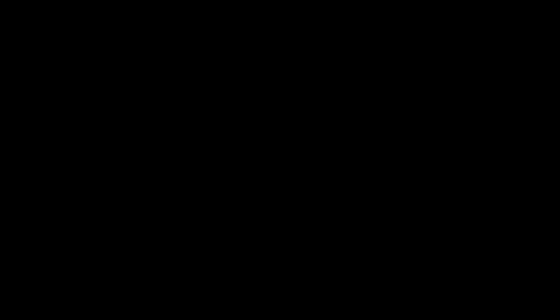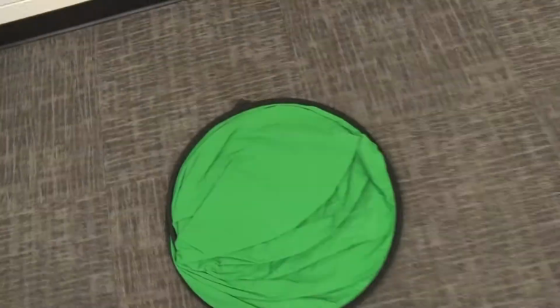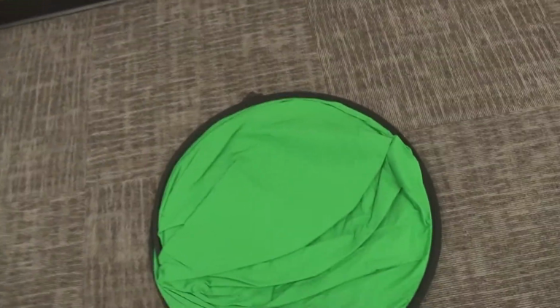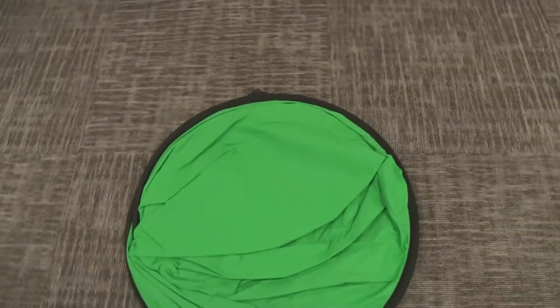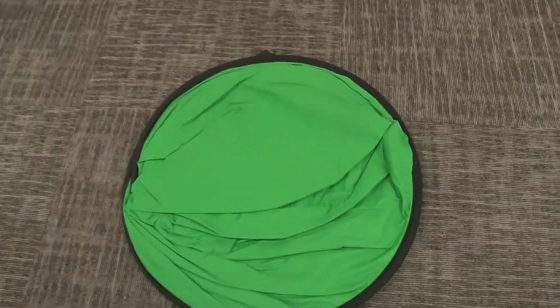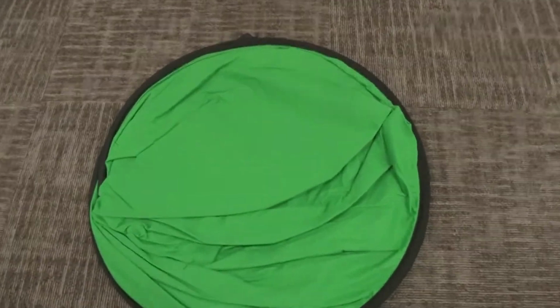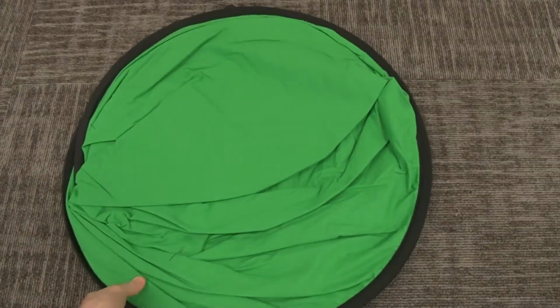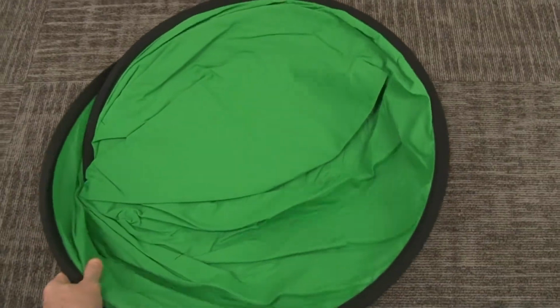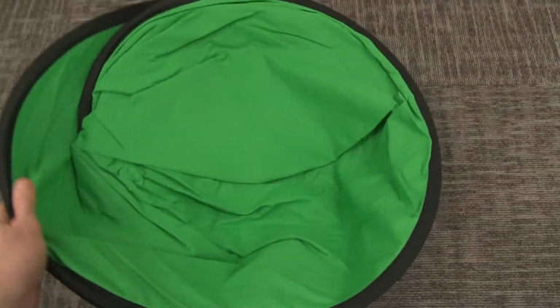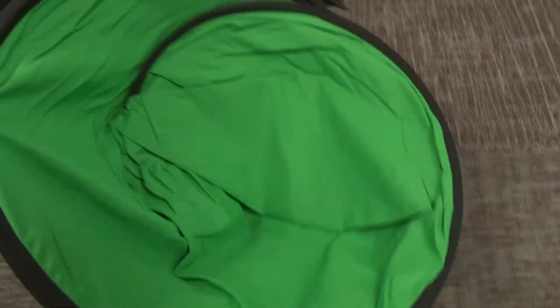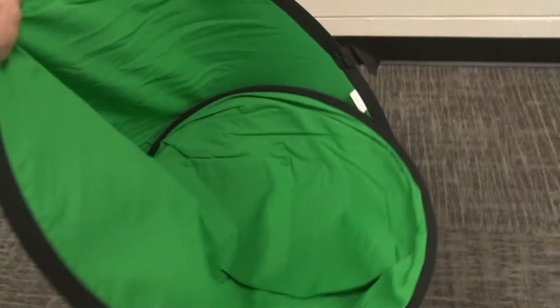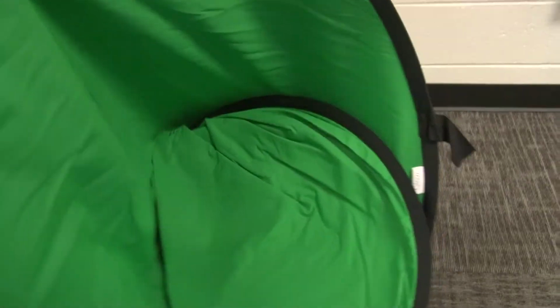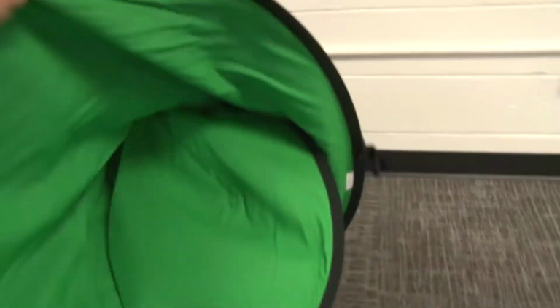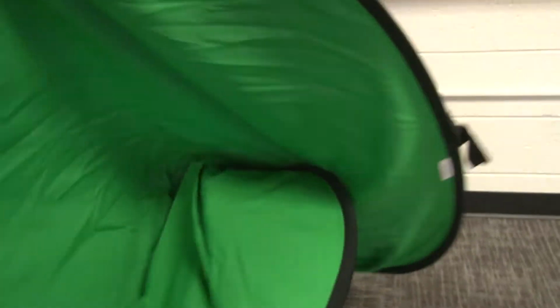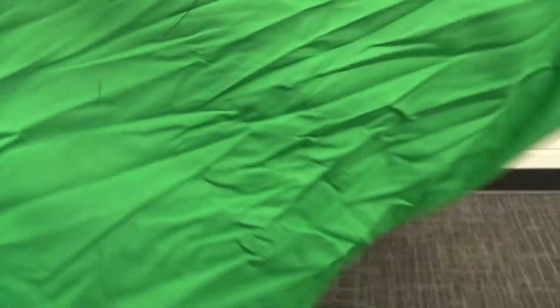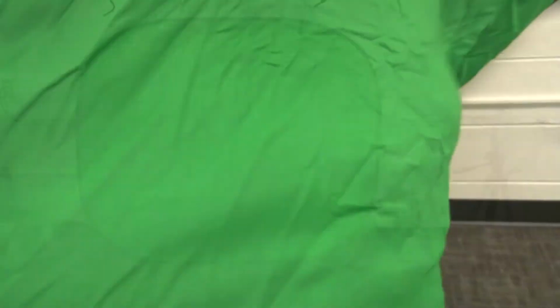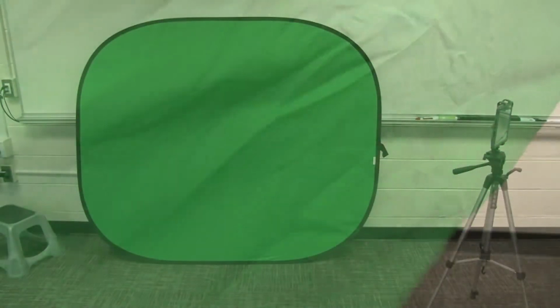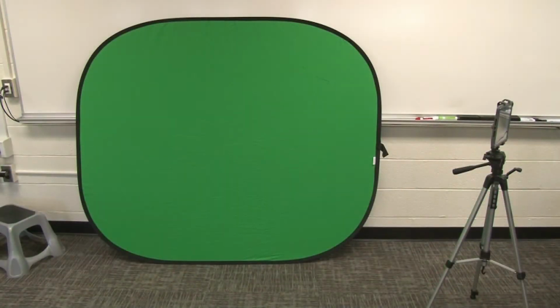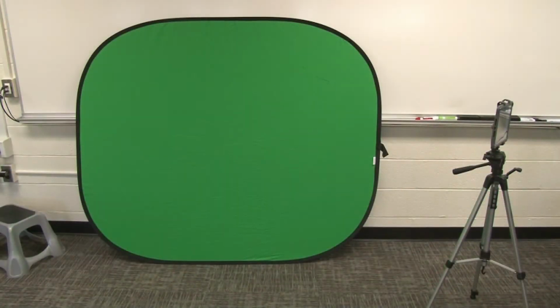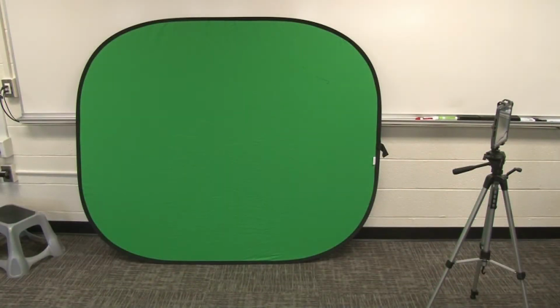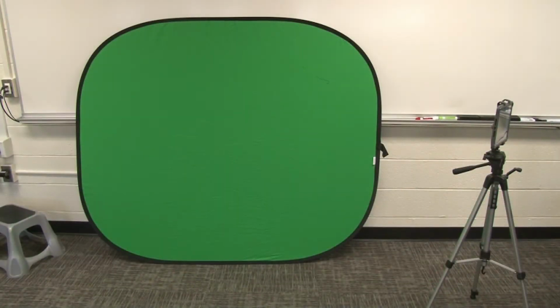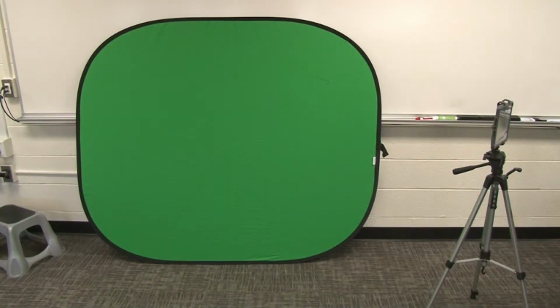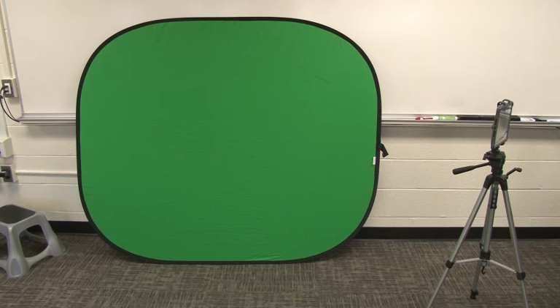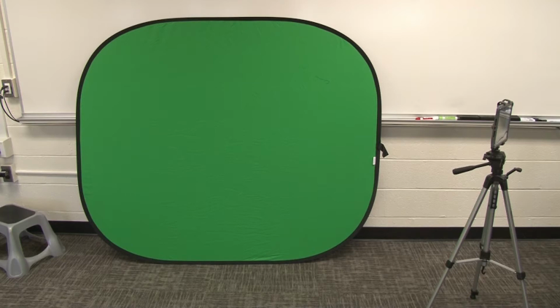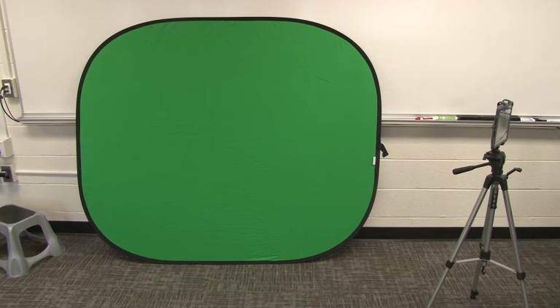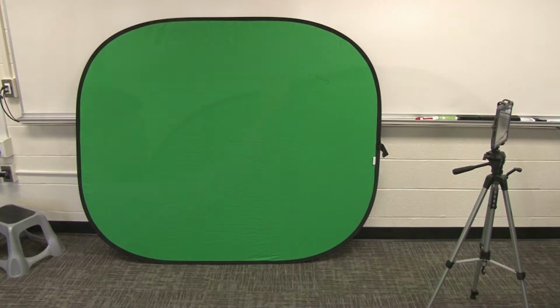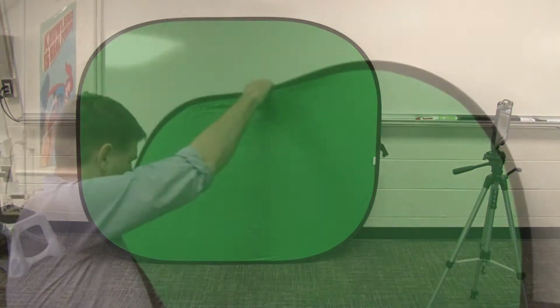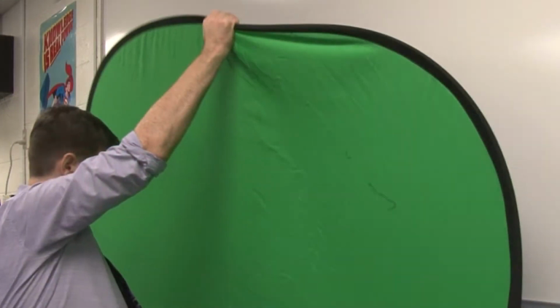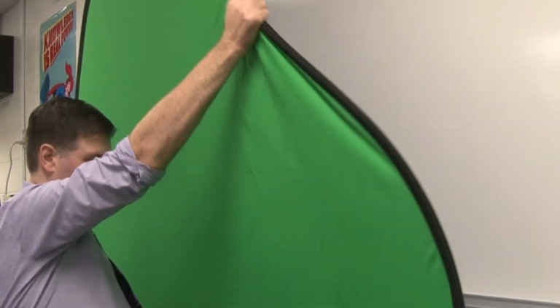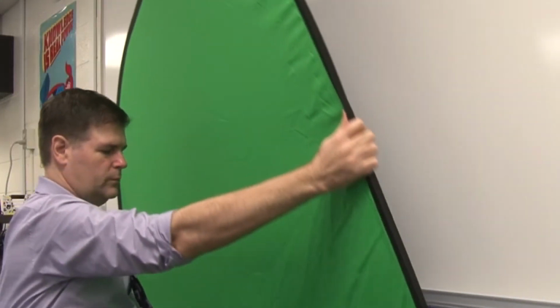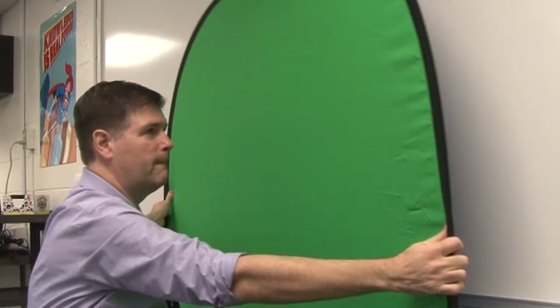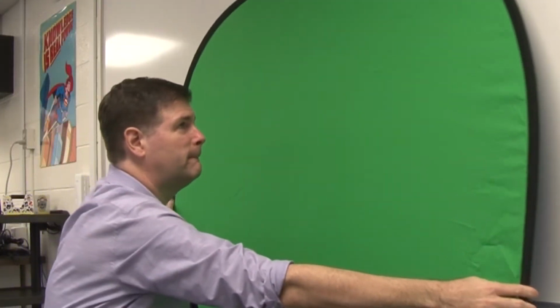If you have a portable green screen, go ahead and open it up. It'll pop open. You can either set it up horizontally or vertically depending on the kind of project you're doing, and how many people will be in front of the iPad. If it's just you, you can set it up vertically.